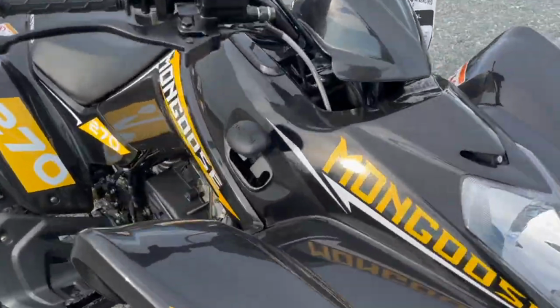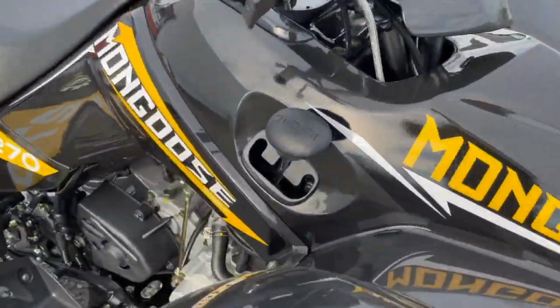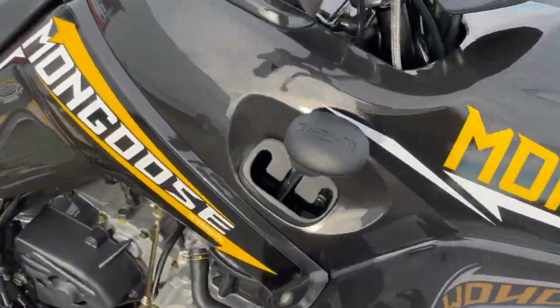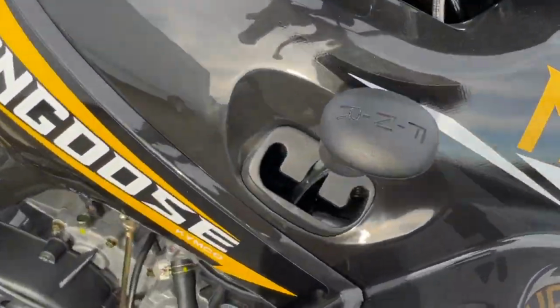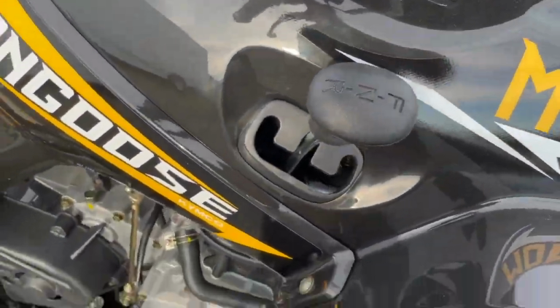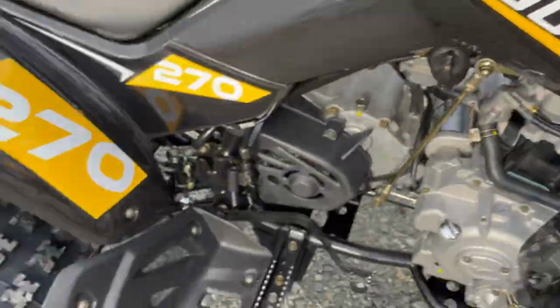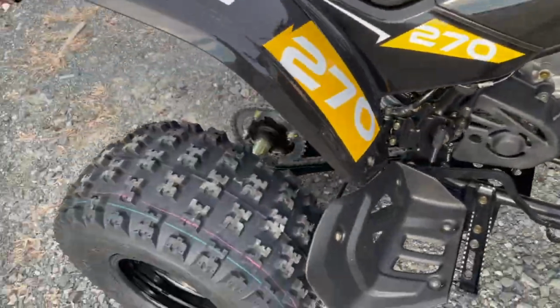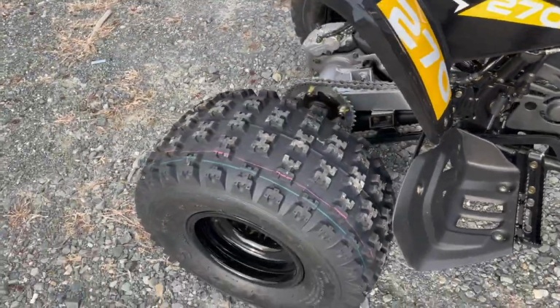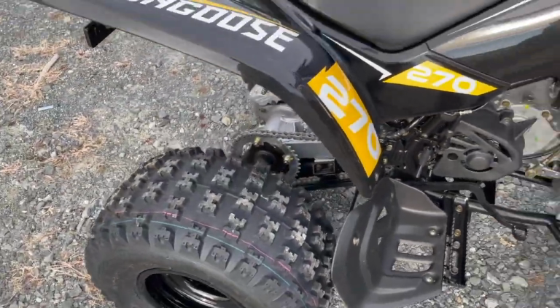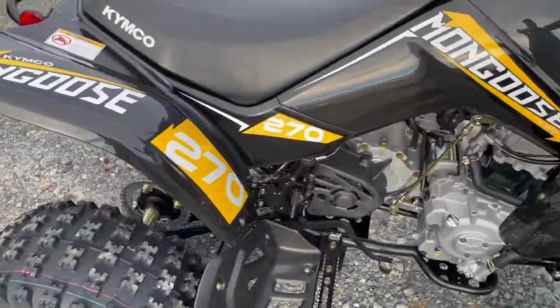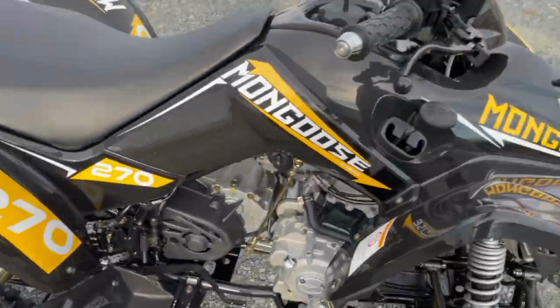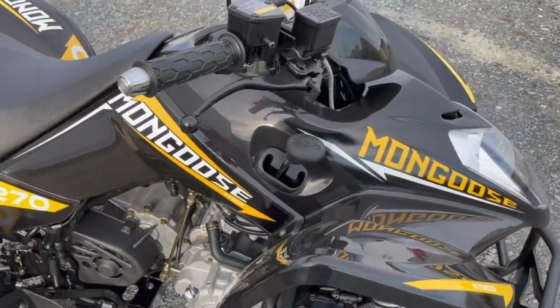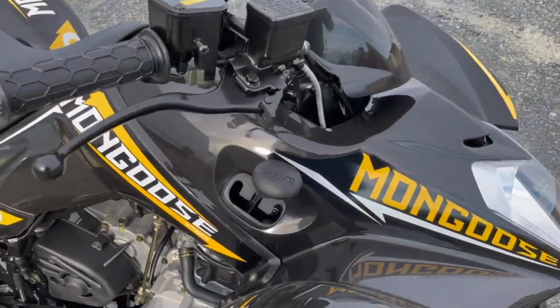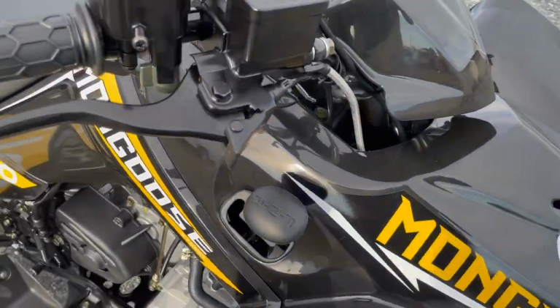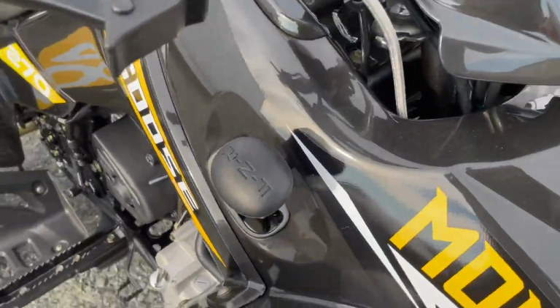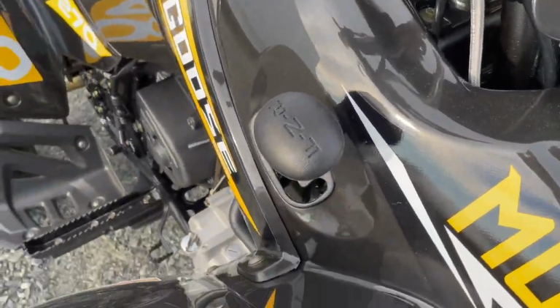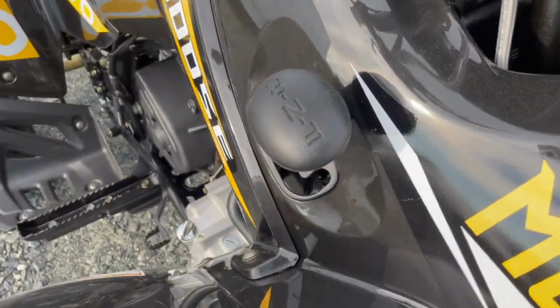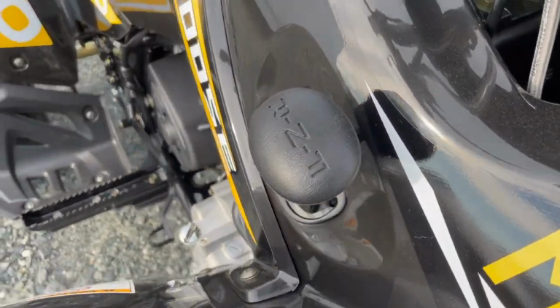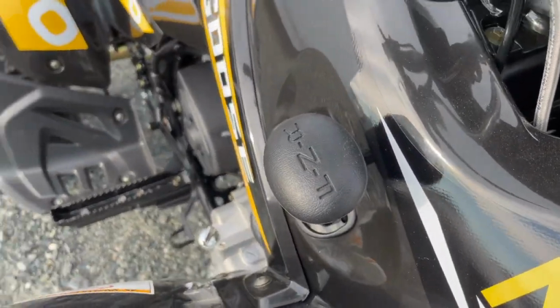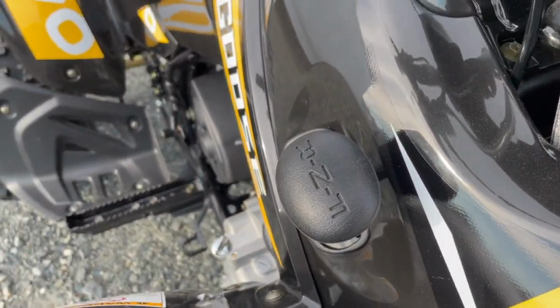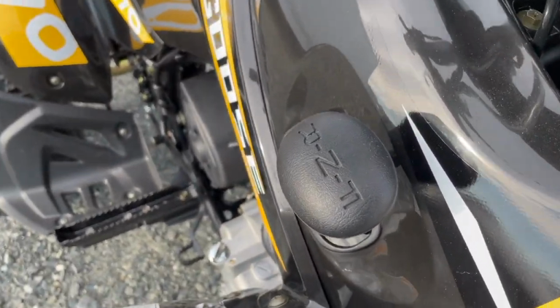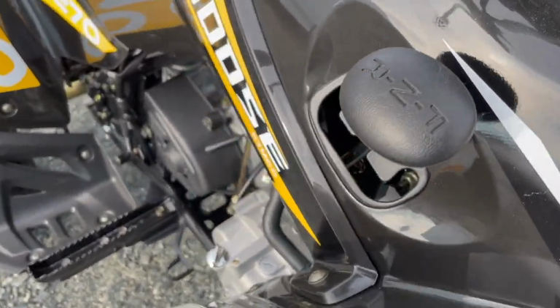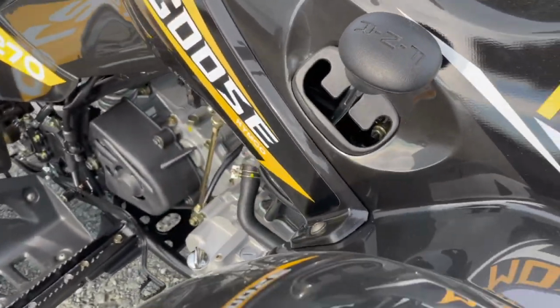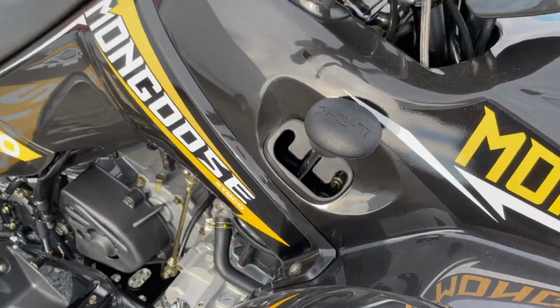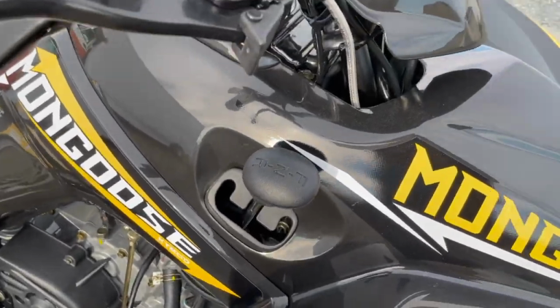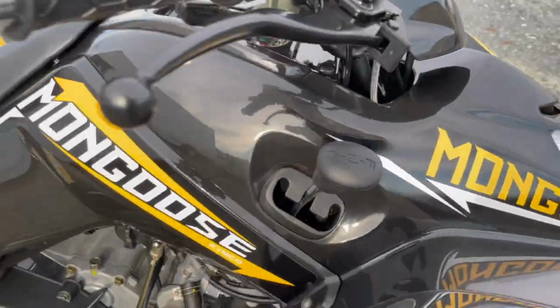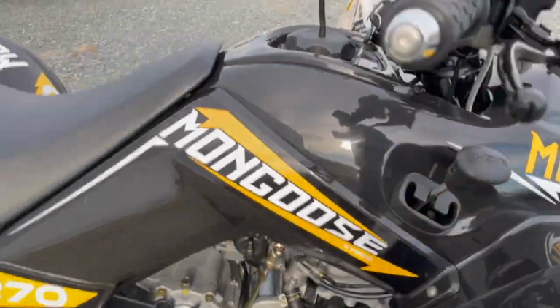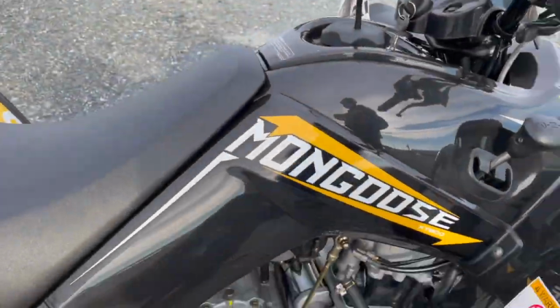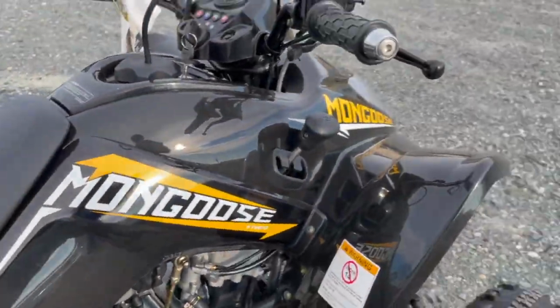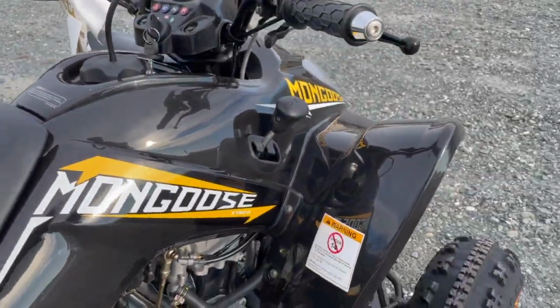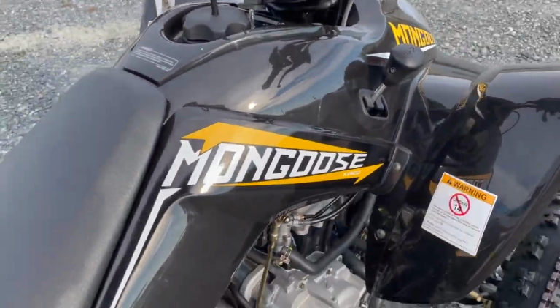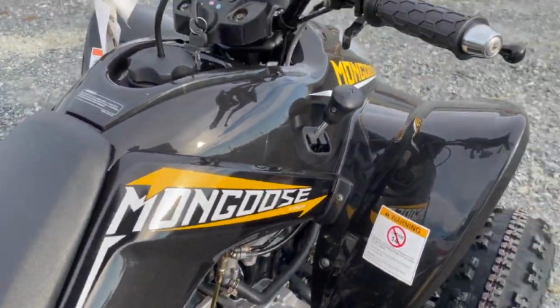Shifter on the side here. It is two-wheel drive in the rear, of course, in a sport quad at this engine size. You have forward, neutral, and reverse. The shifter is nice and out of the way — not going to interfere with your riding position or anything.